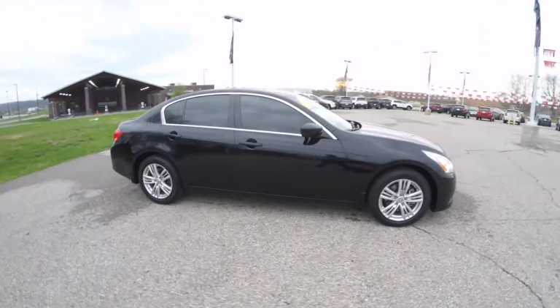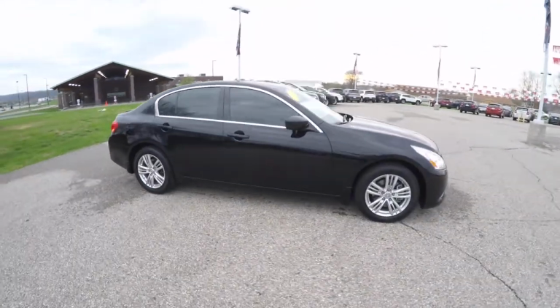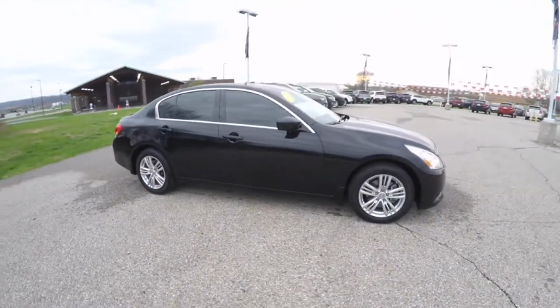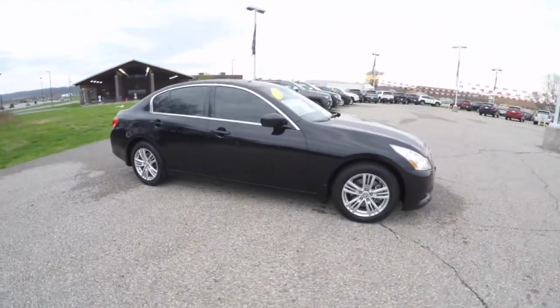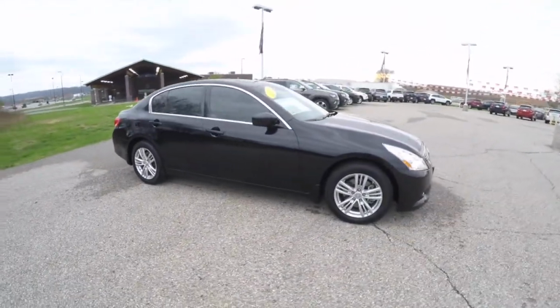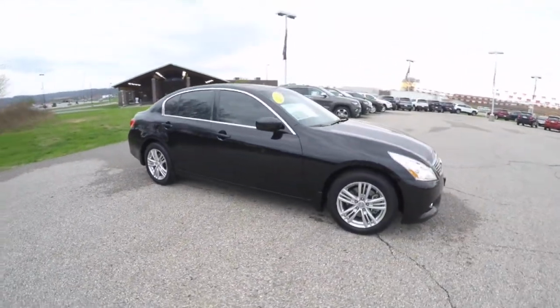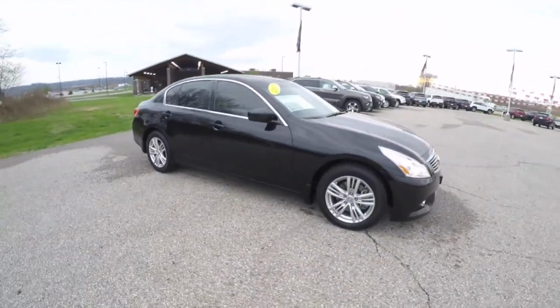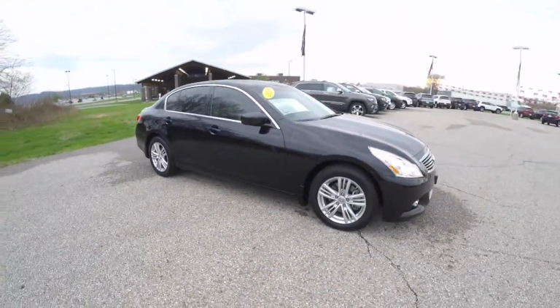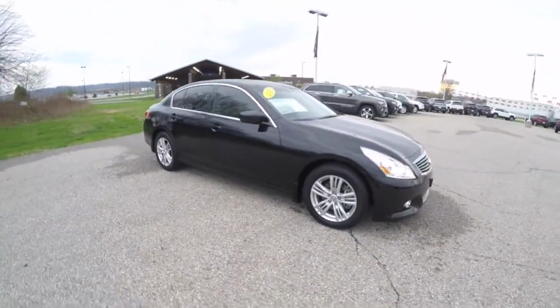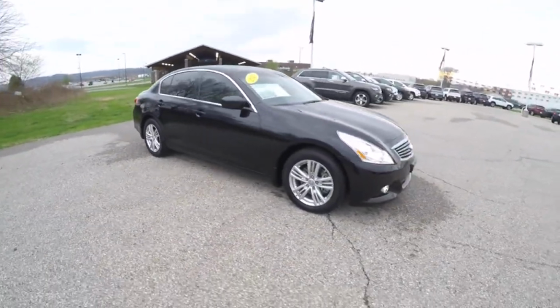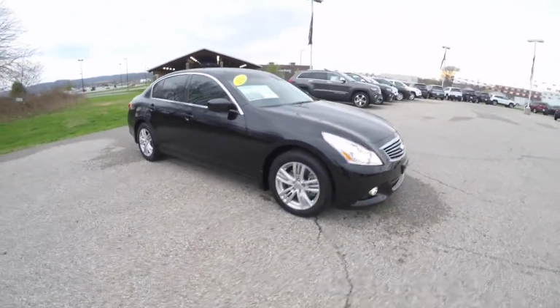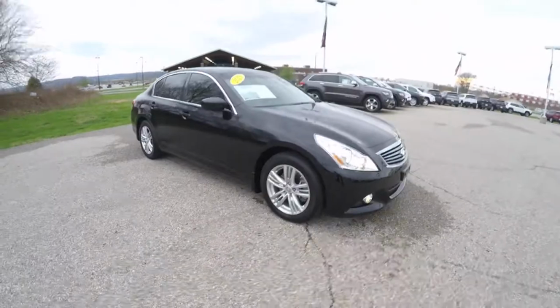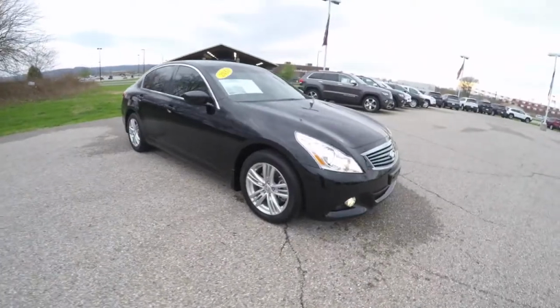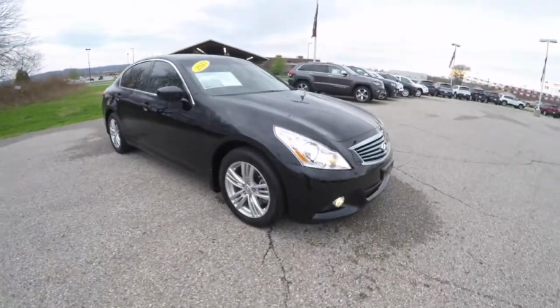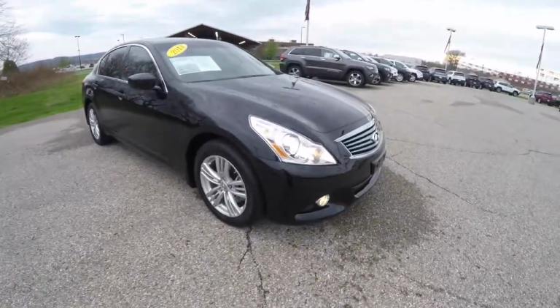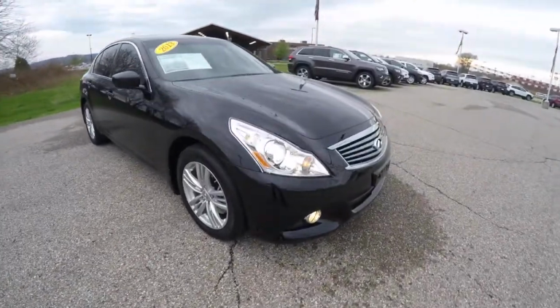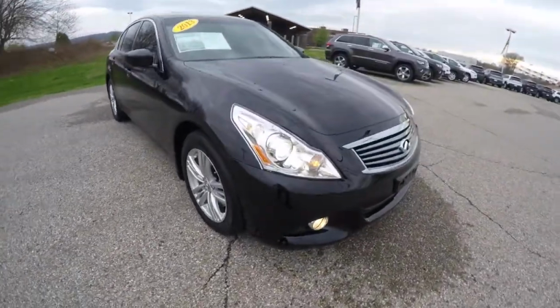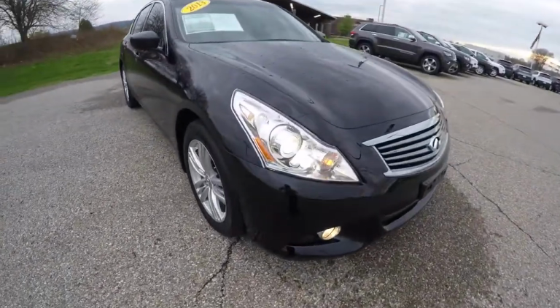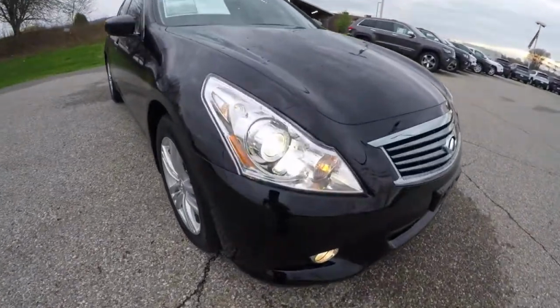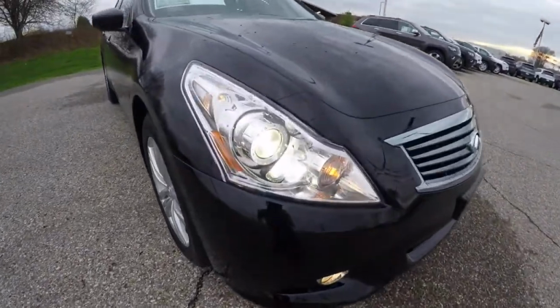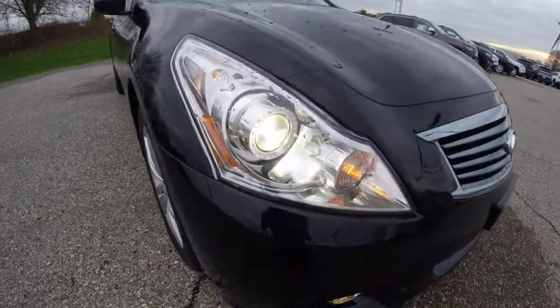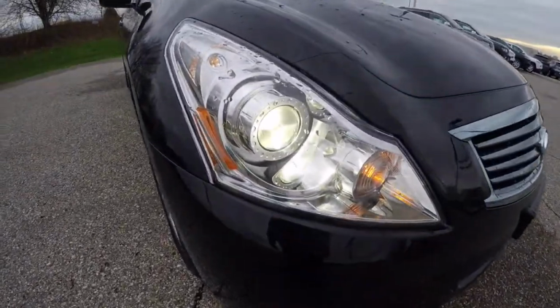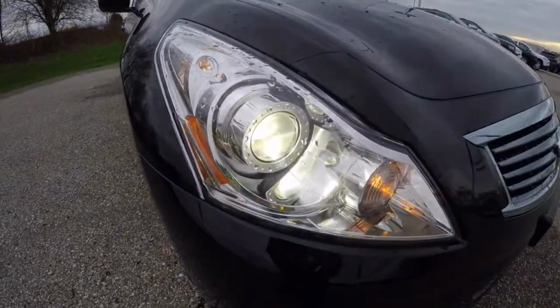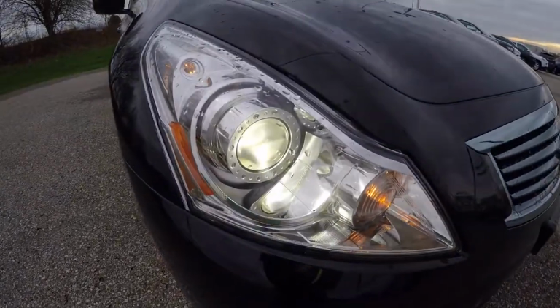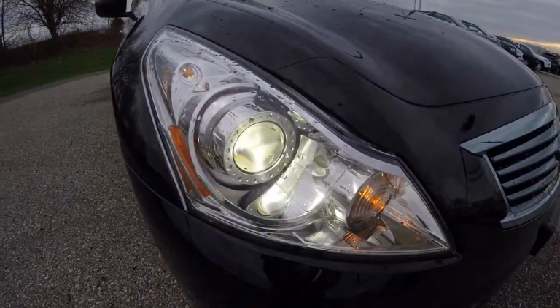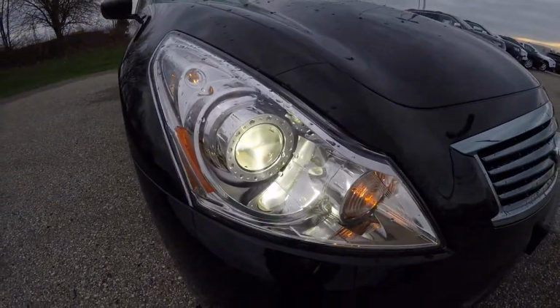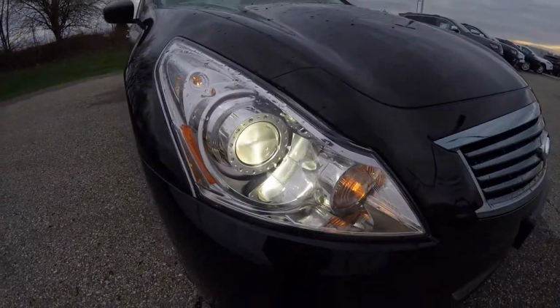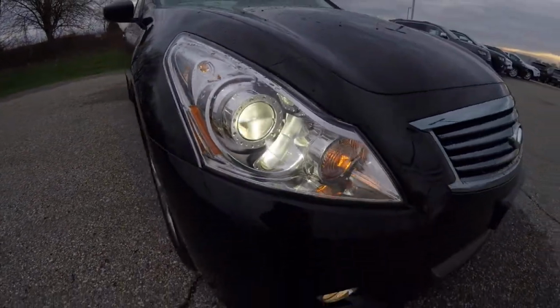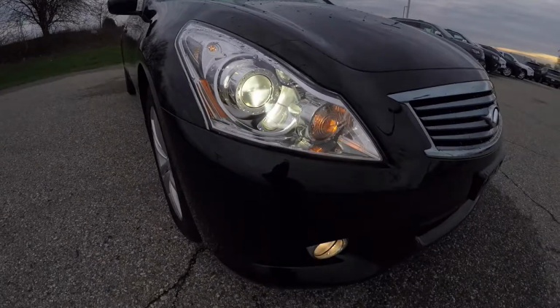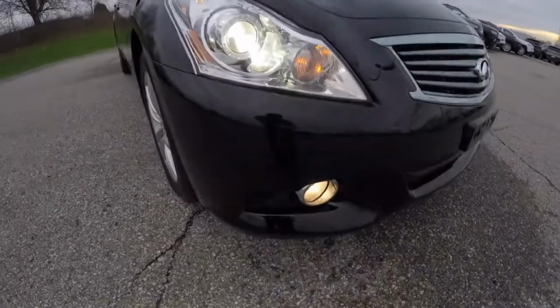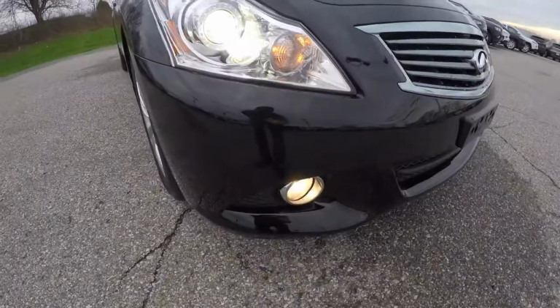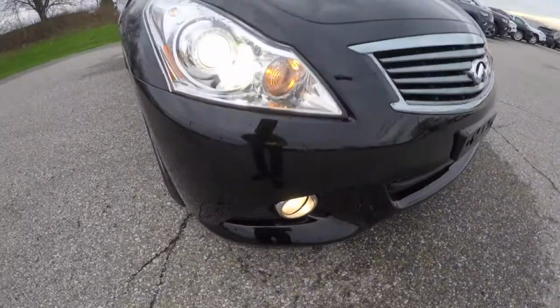The vehicle is equipped with keyless remote entry with smart key access. Up front, we have projector beam xenon high-intensity discharge headlamps with fog lamps.